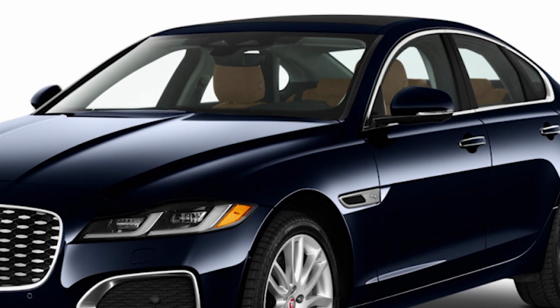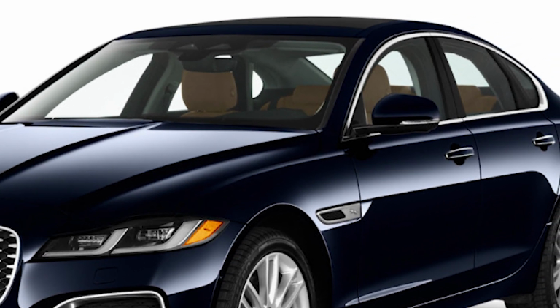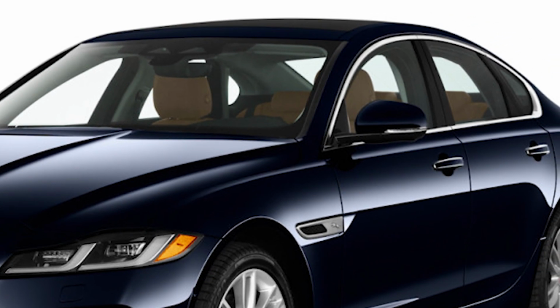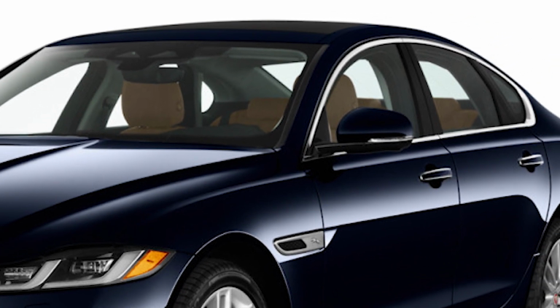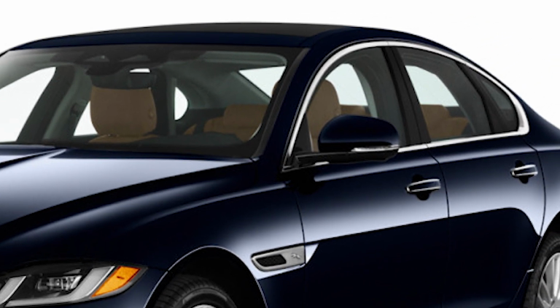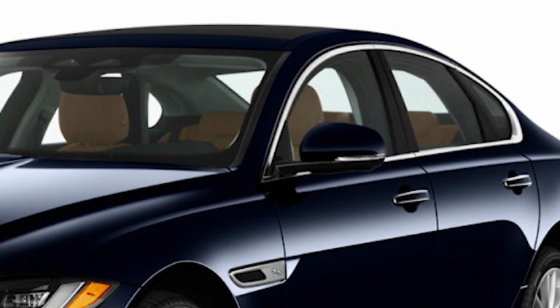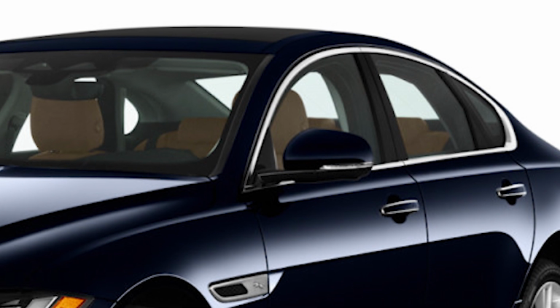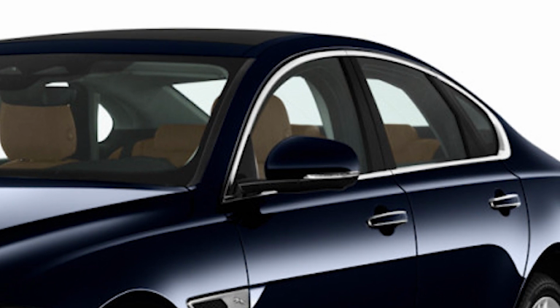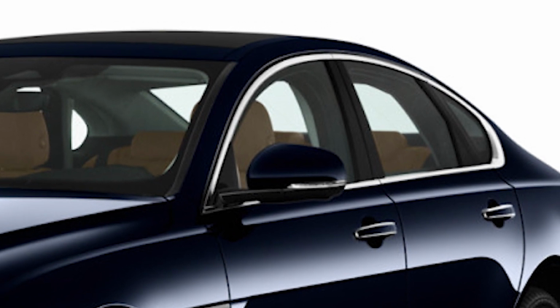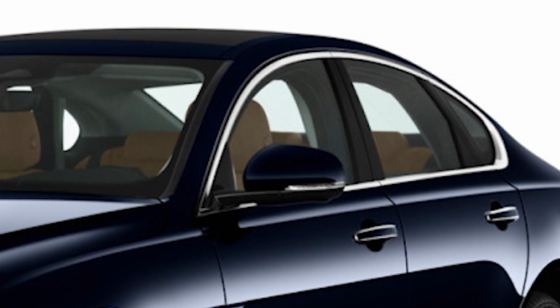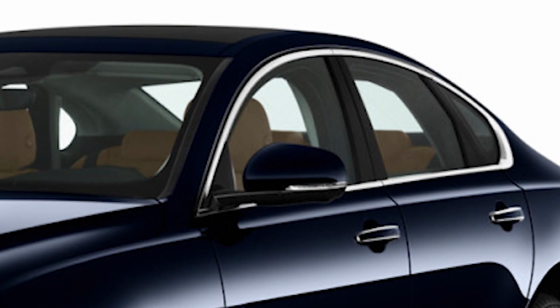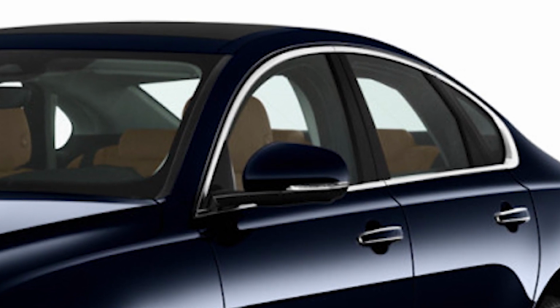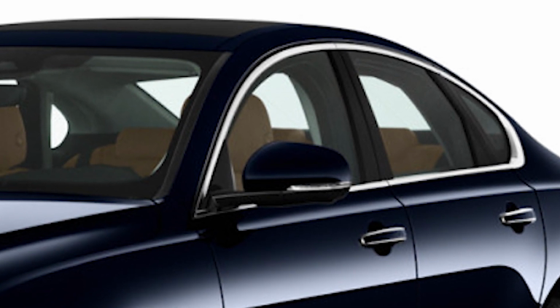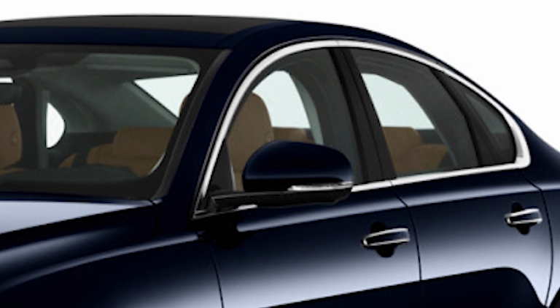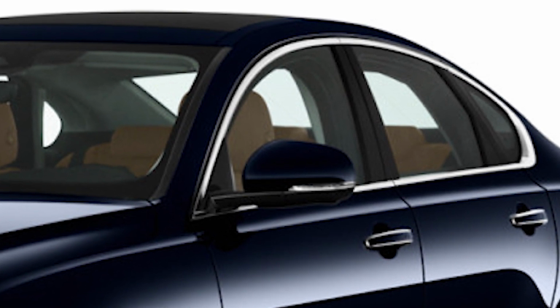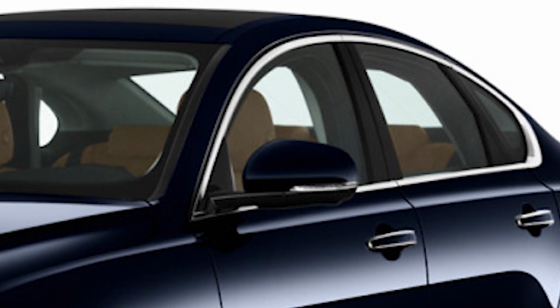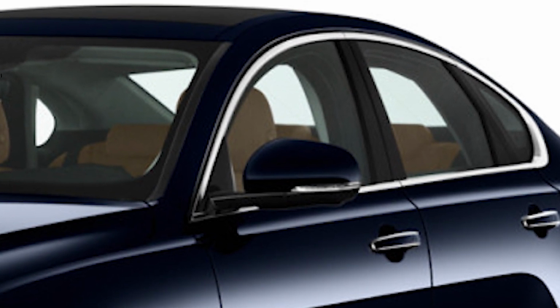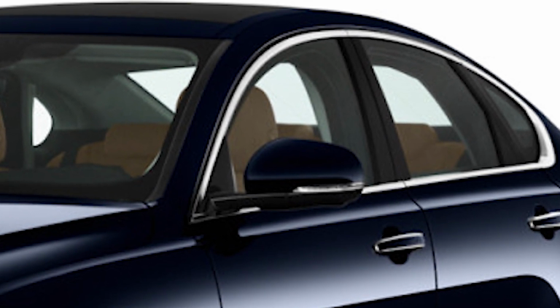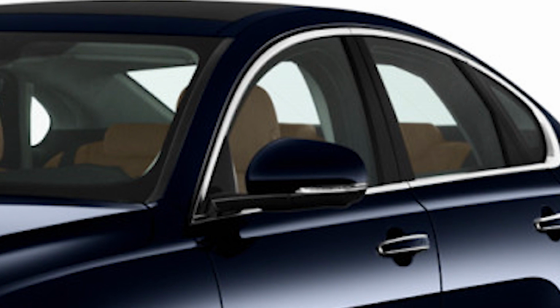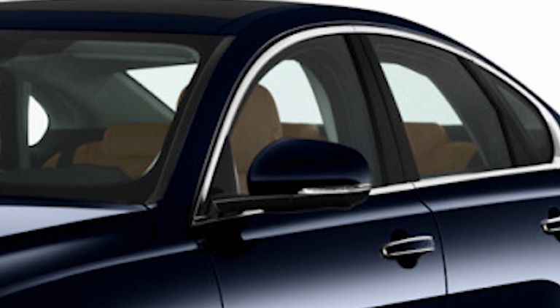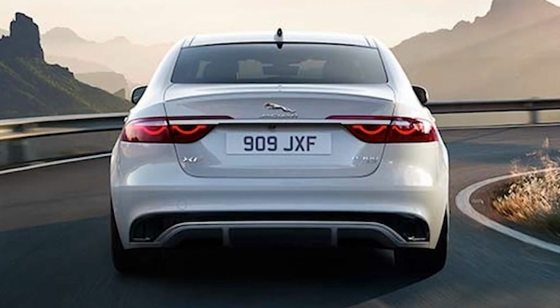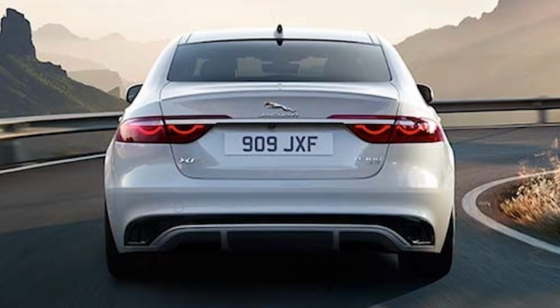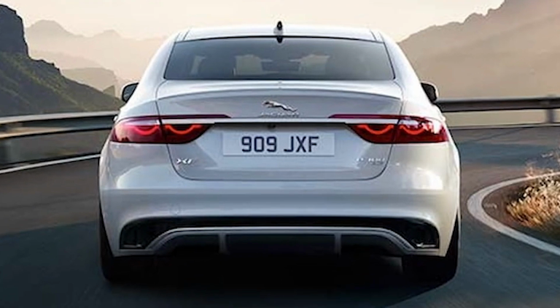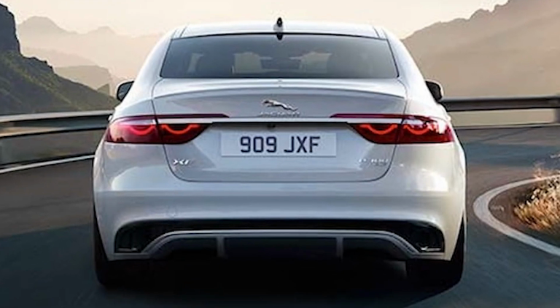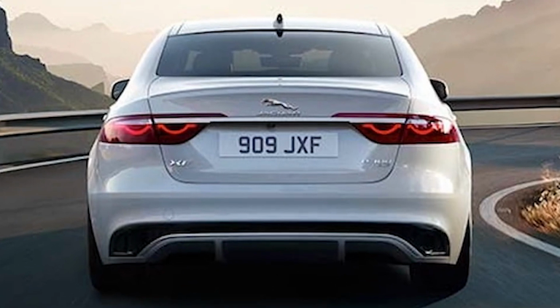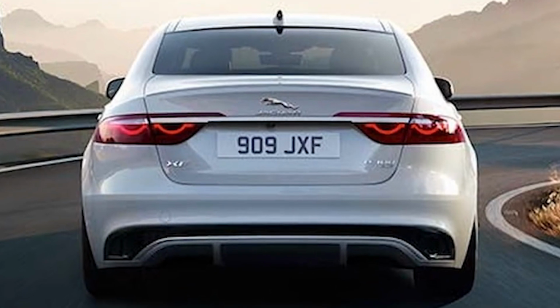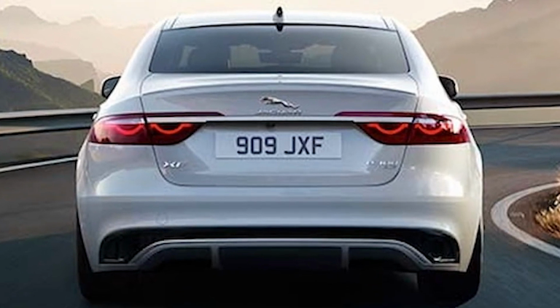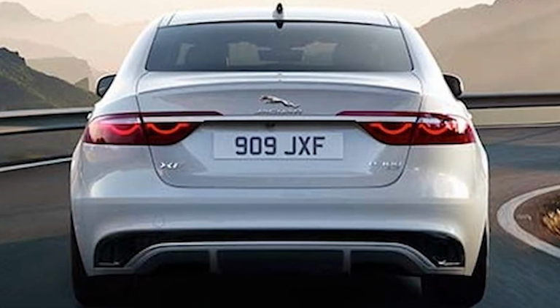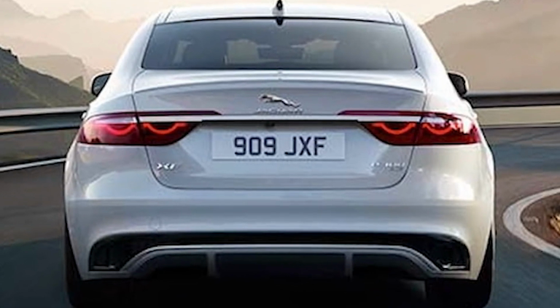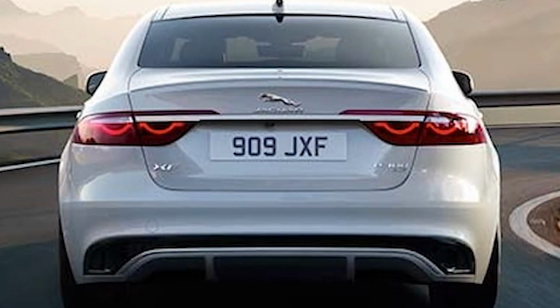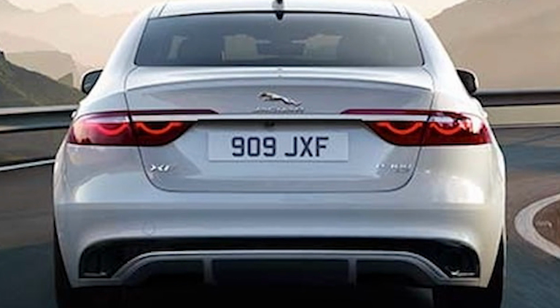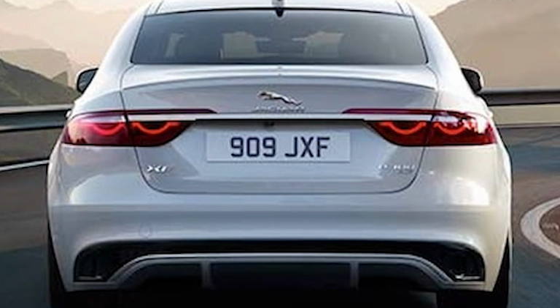As you move towards the back, the sloping roofline adds a touch of sportiness while maintaining the car's sleek appearance. And the final touch comes from the rear taillights that stretch across the car's width, making it look even wider and more commanding.